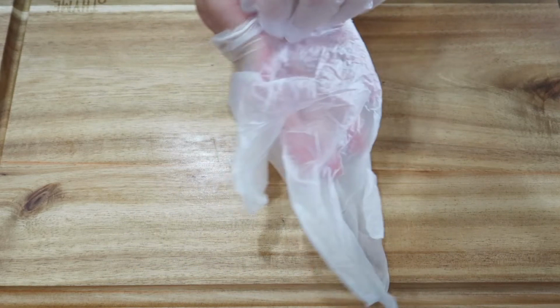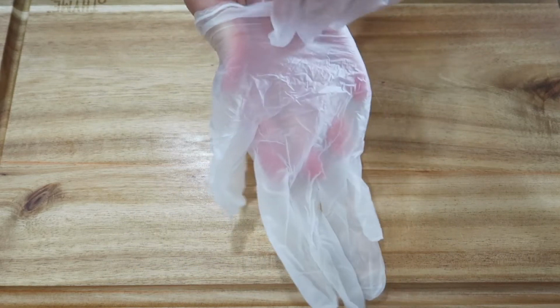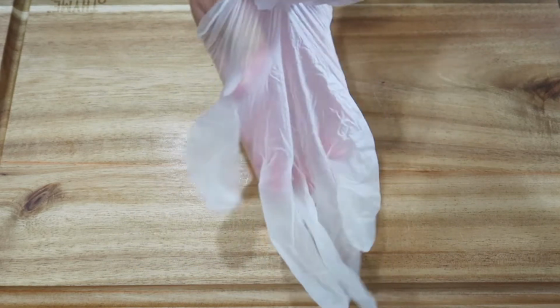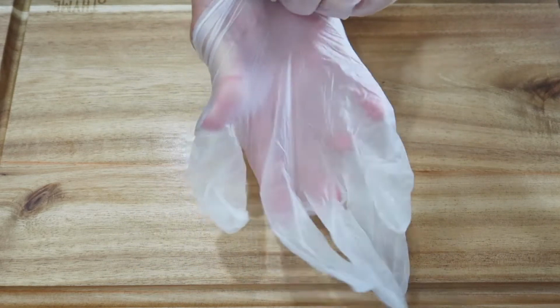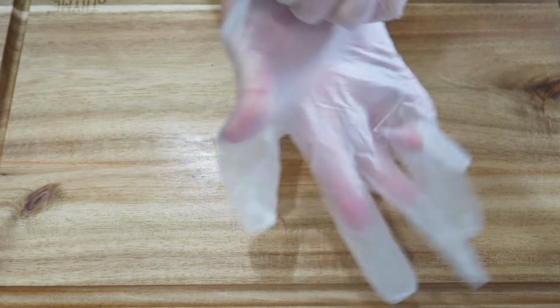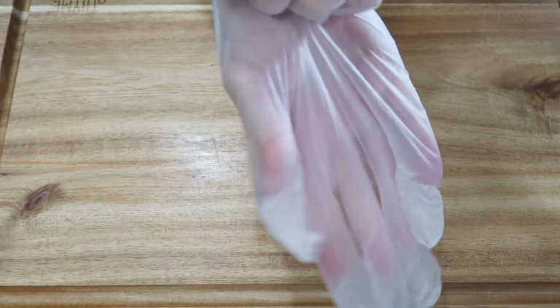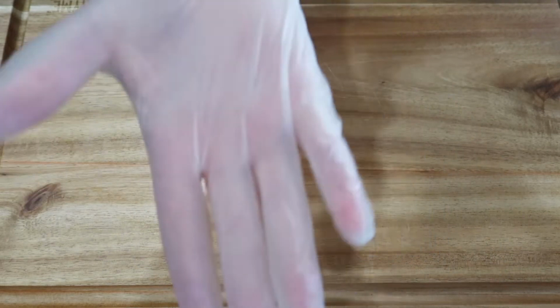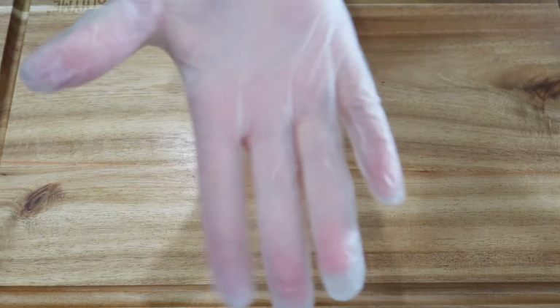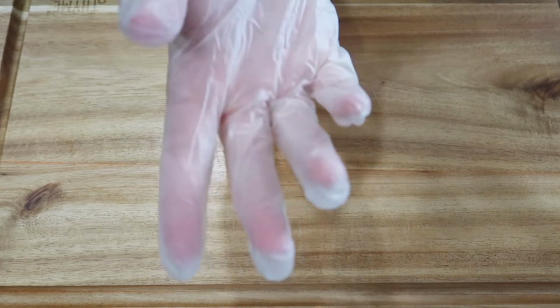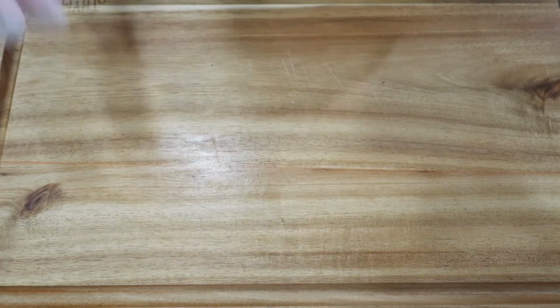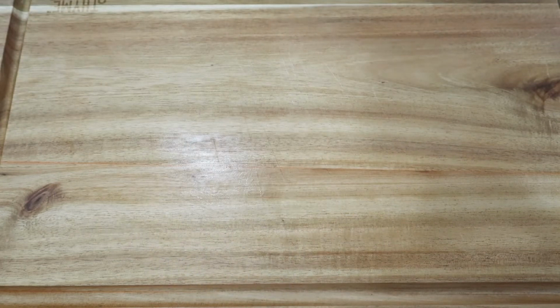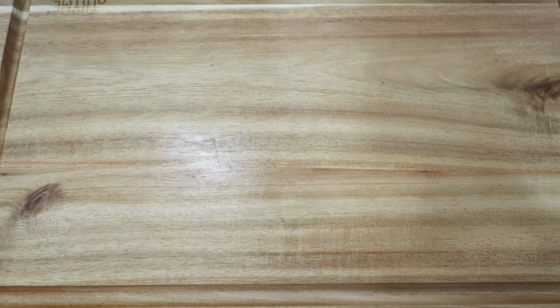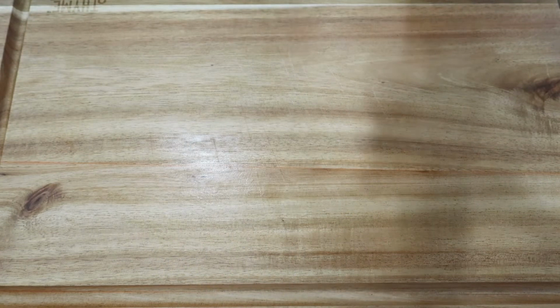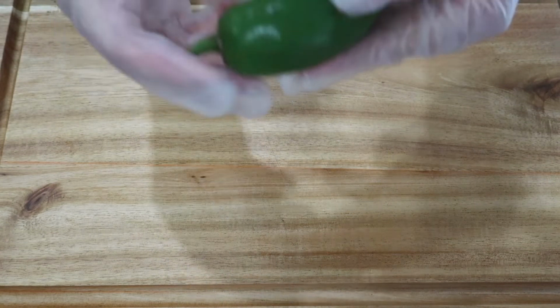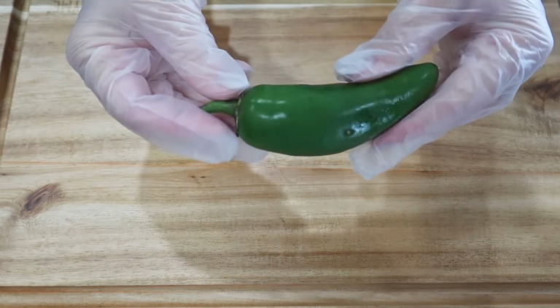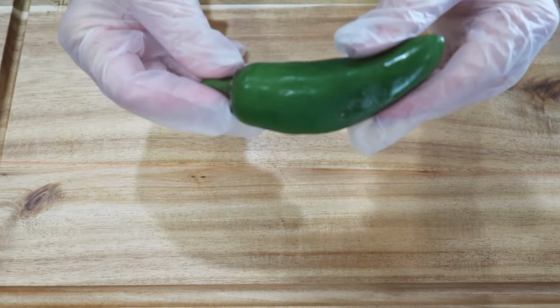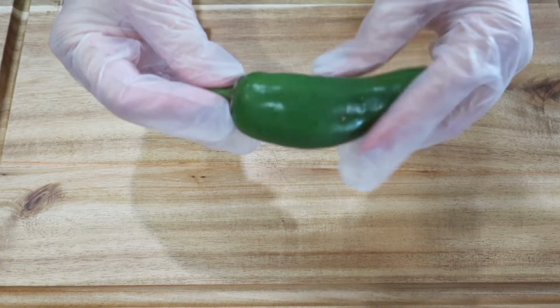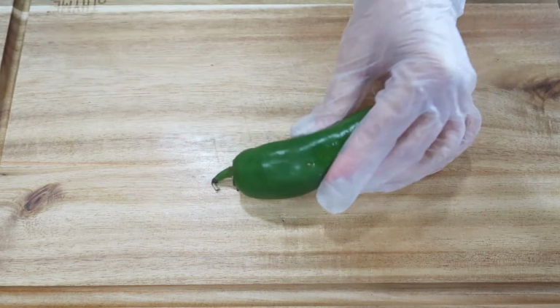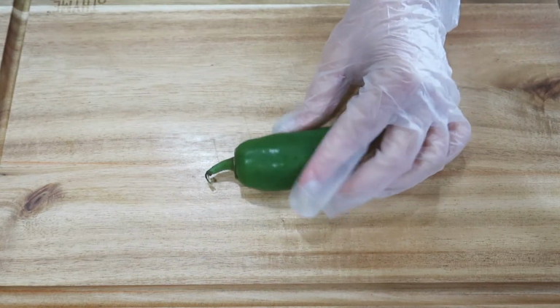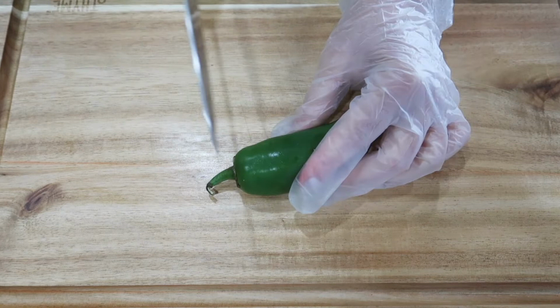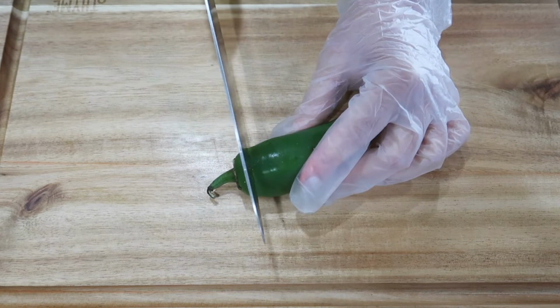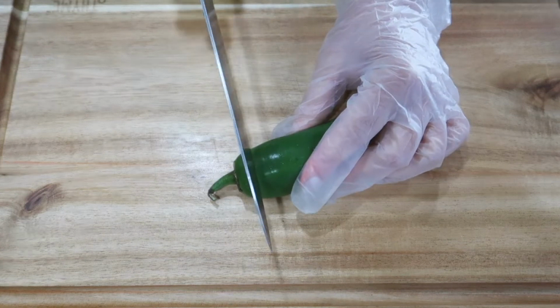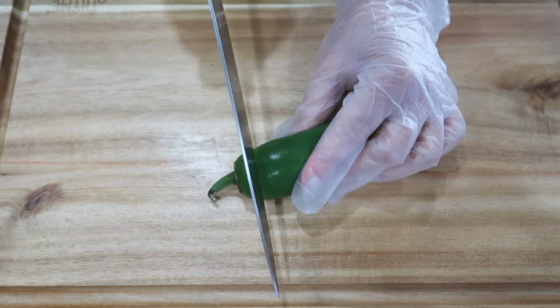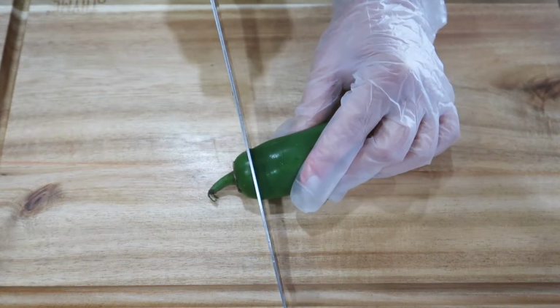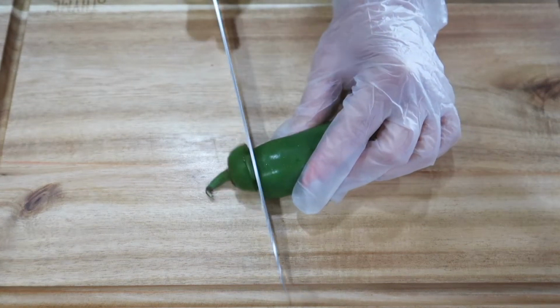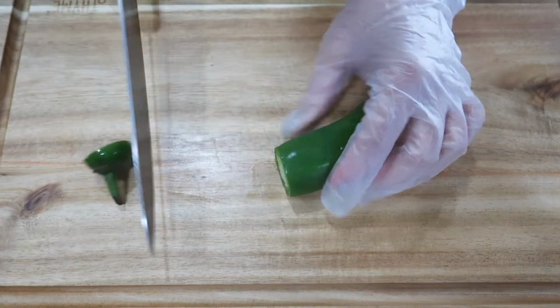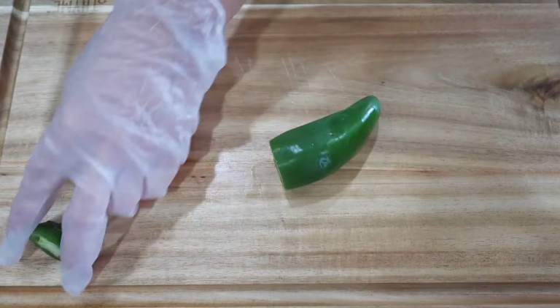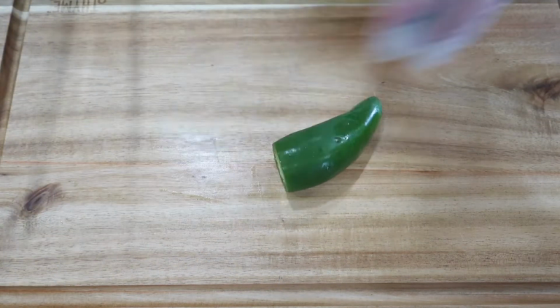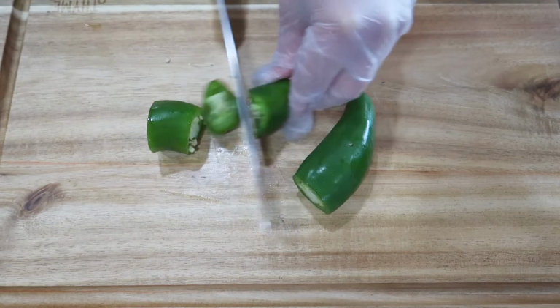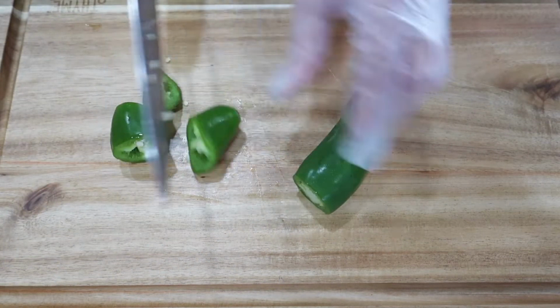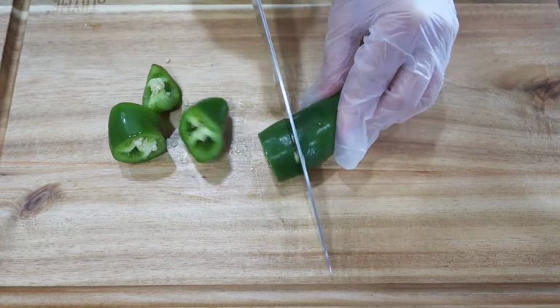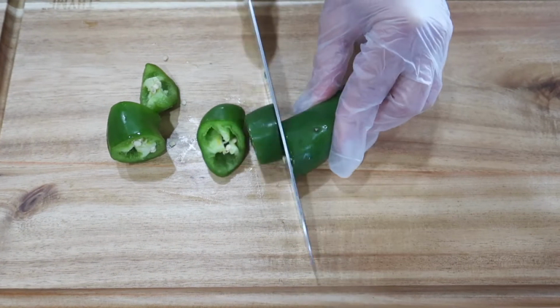accidentally touch your face or your eyes — don't ask me how I know that — but it can burn. Now anytime I'm working with peppers, I will put on gloves. Chop these peppers up because we're going to be adding them to the blender as well.